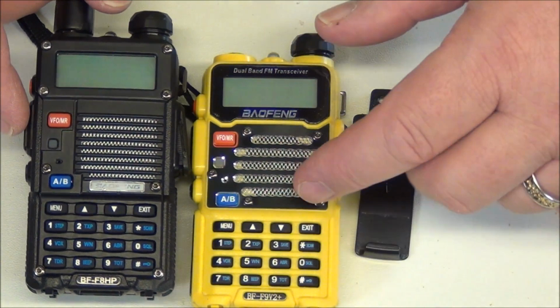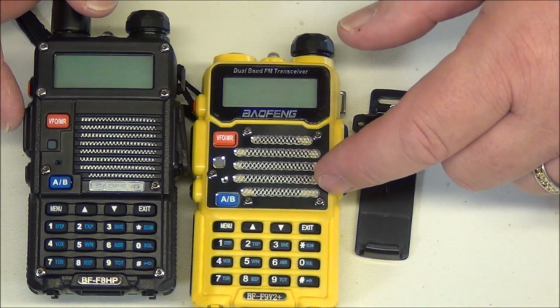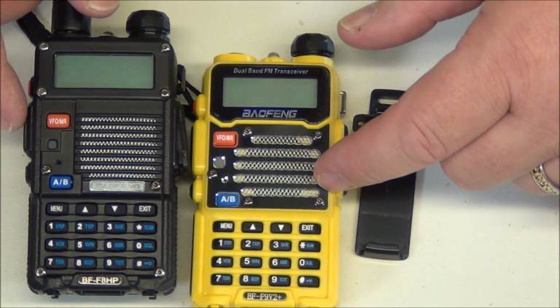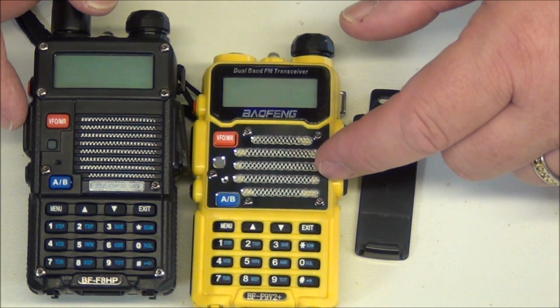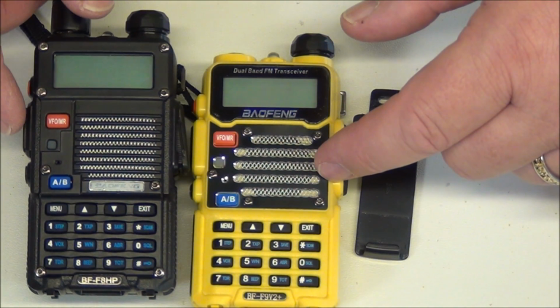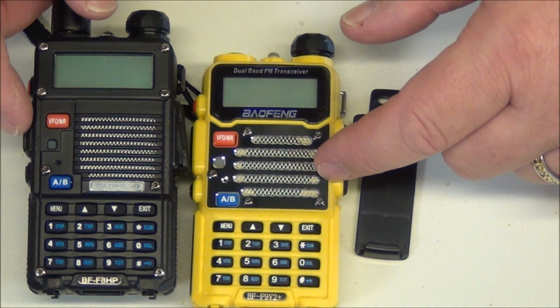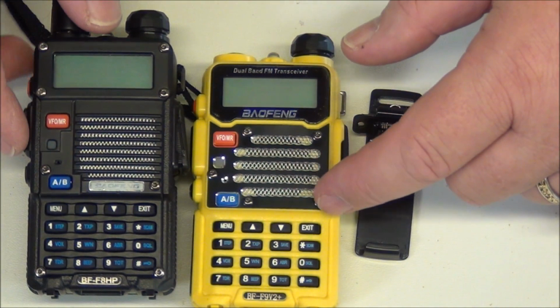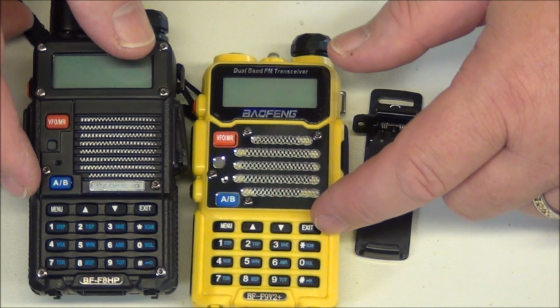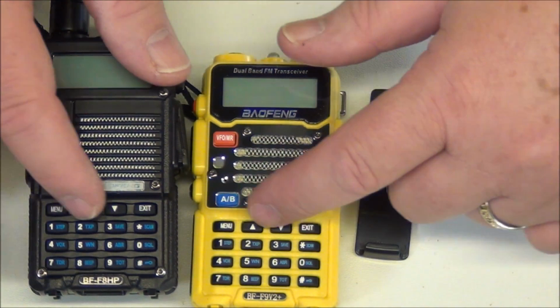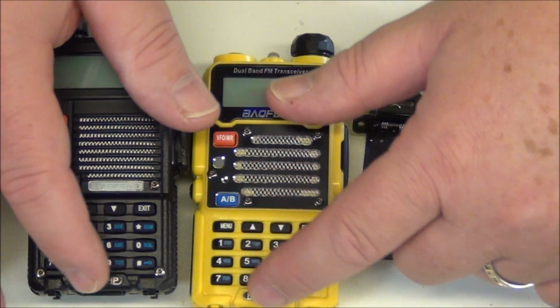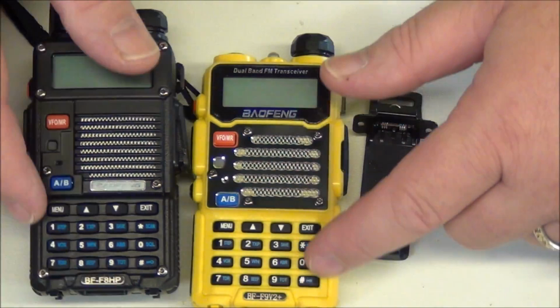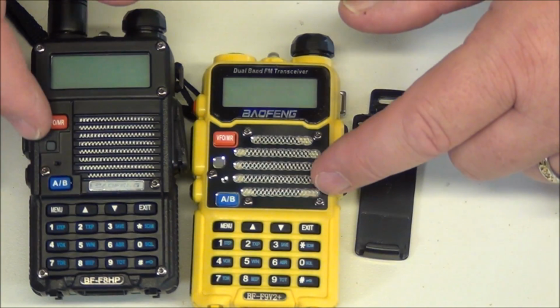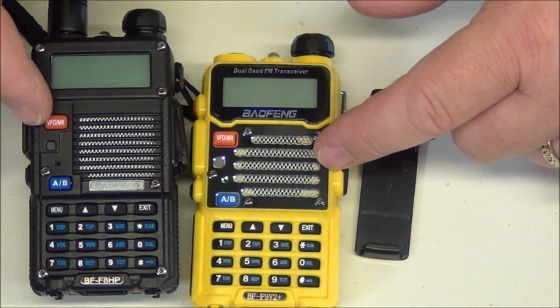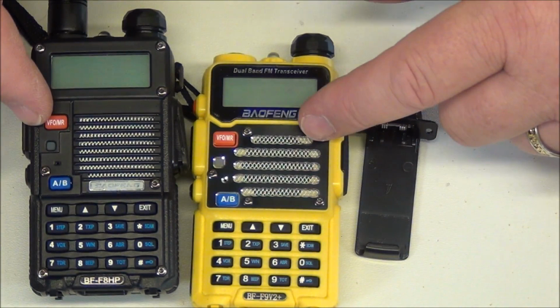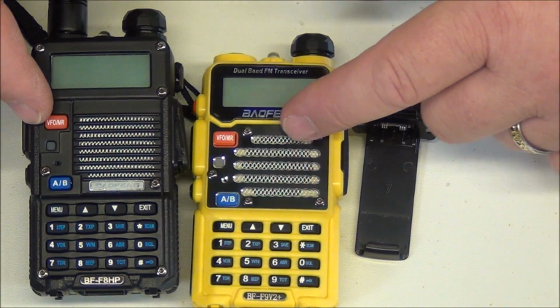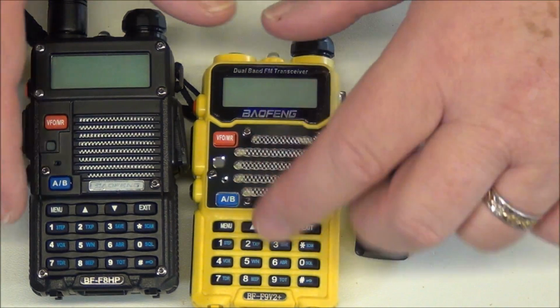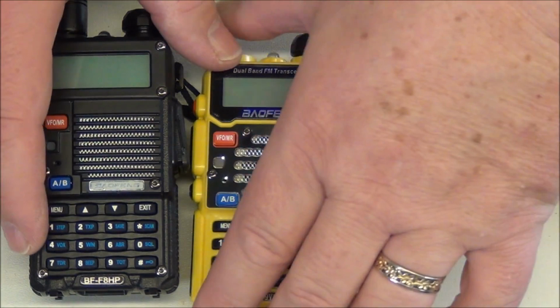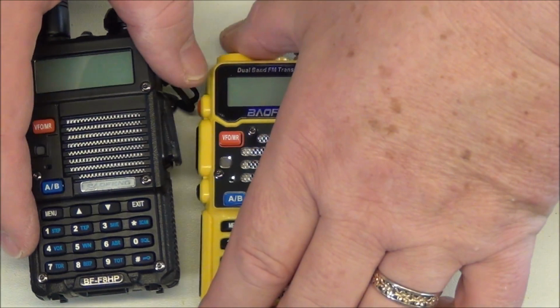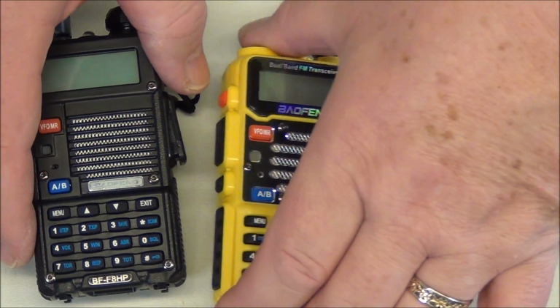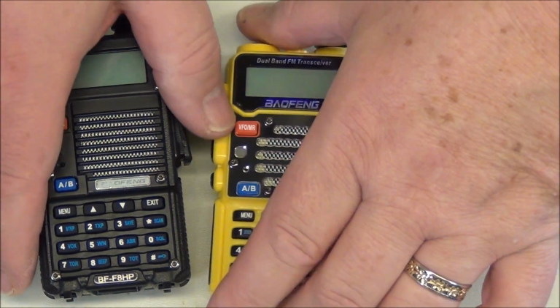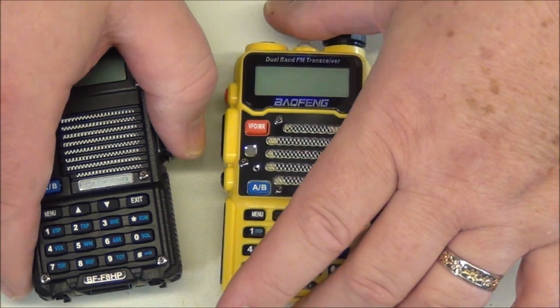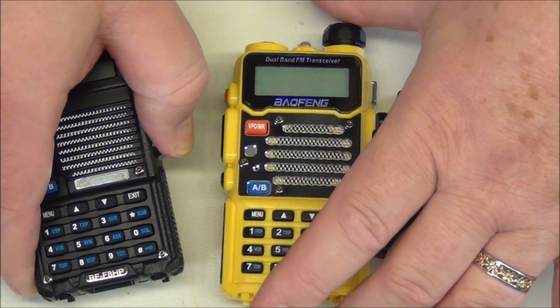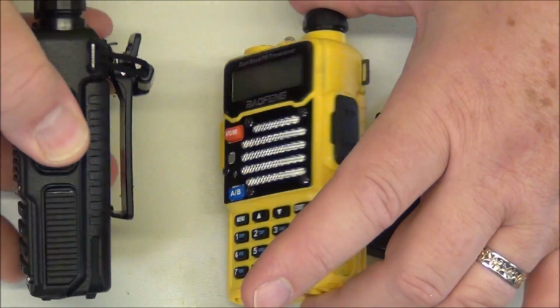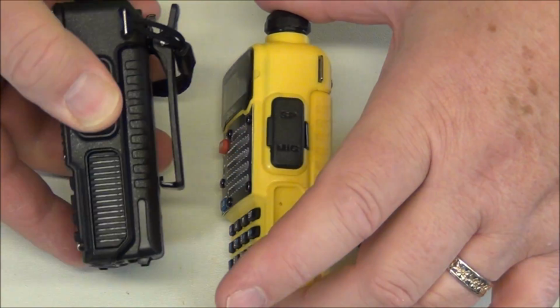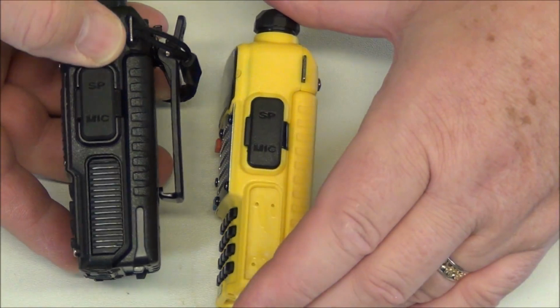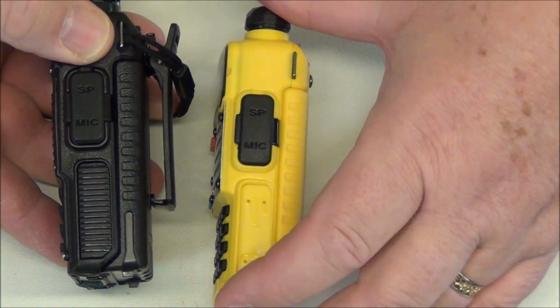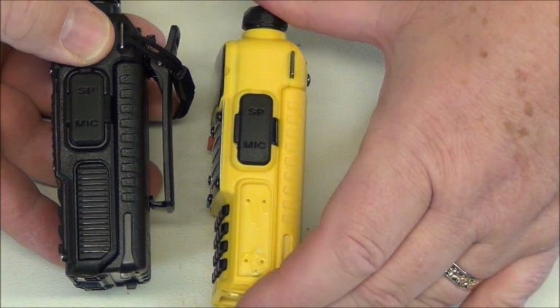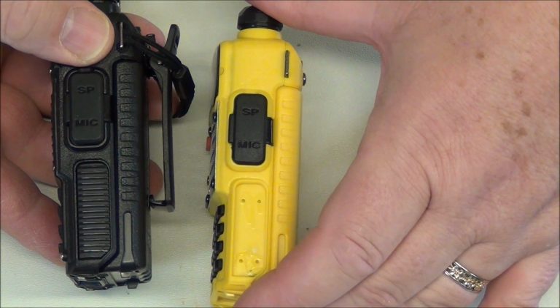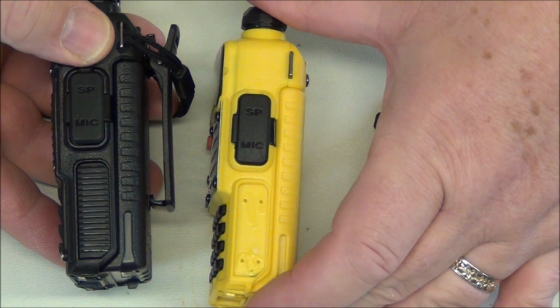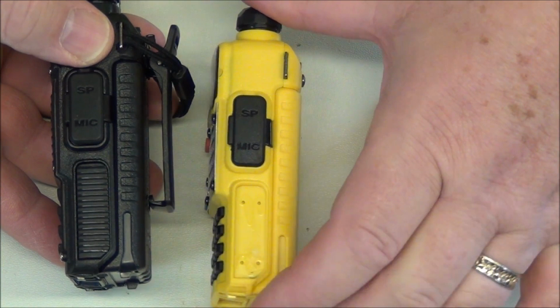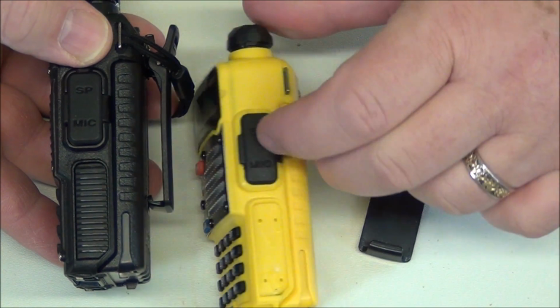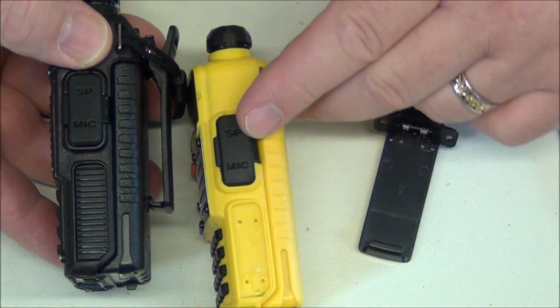We're doing some comparison here. They look very similar — the screen's a little bit different, the keypad's about the same, and the buttons are in about the same location.